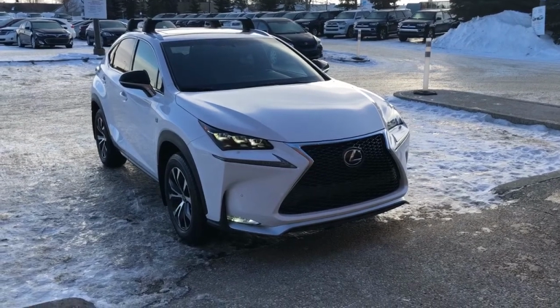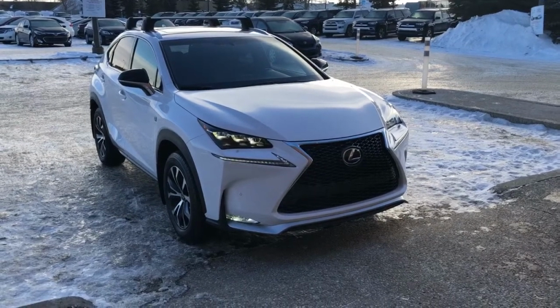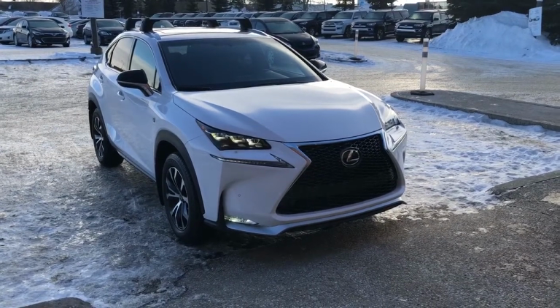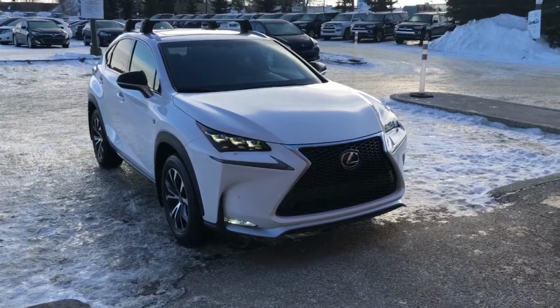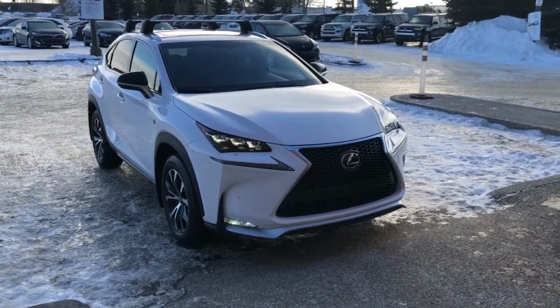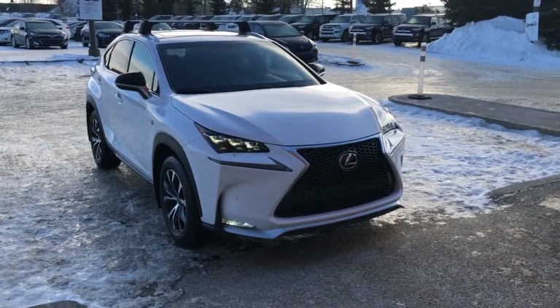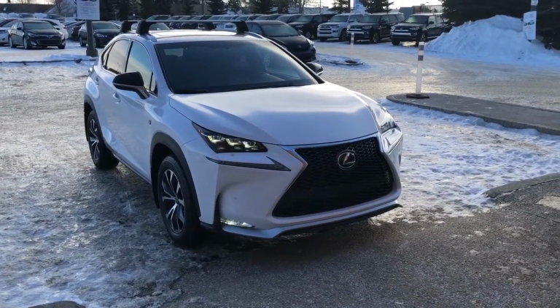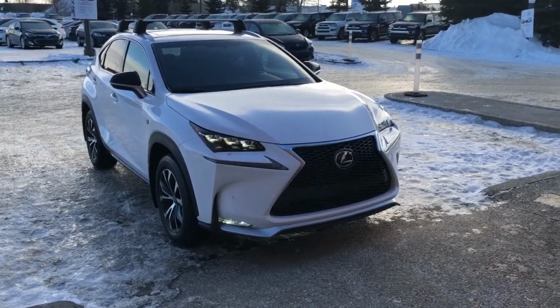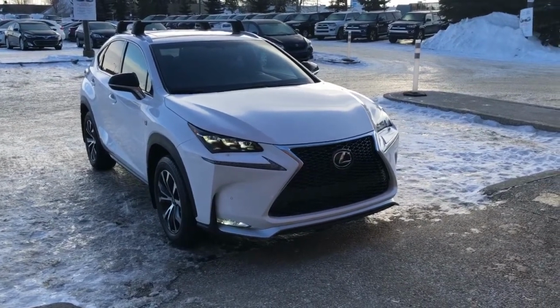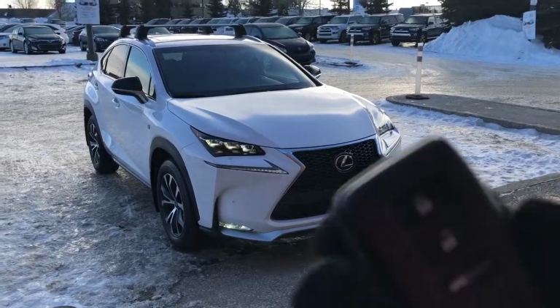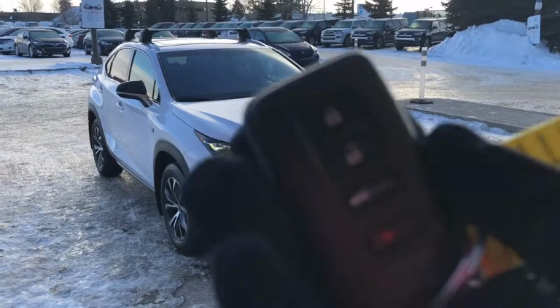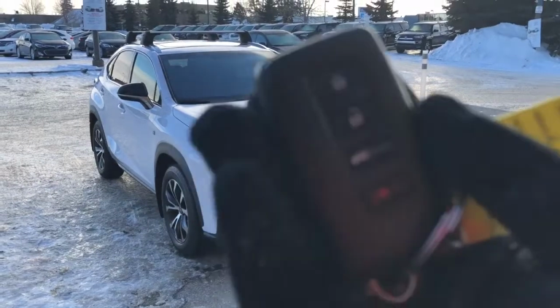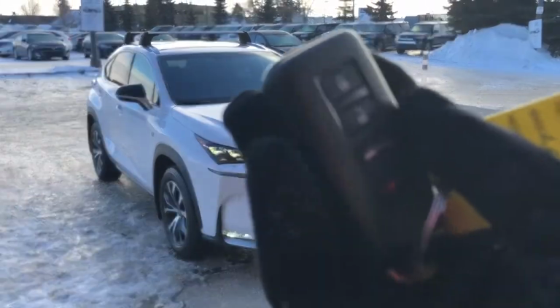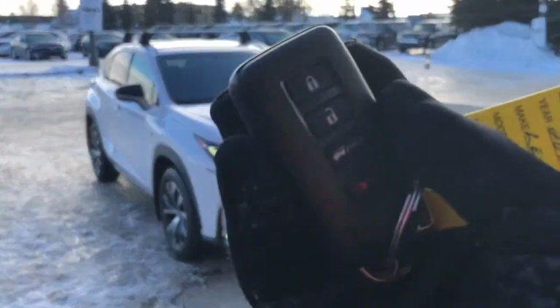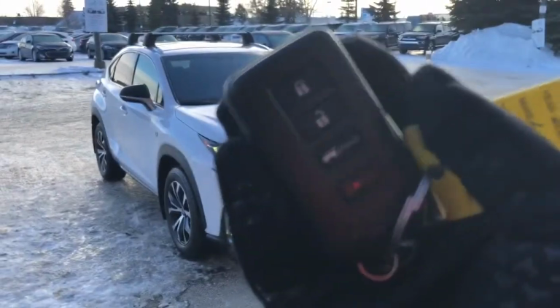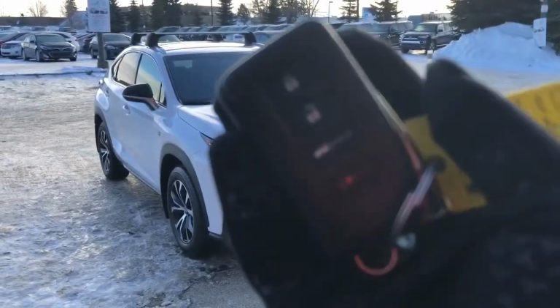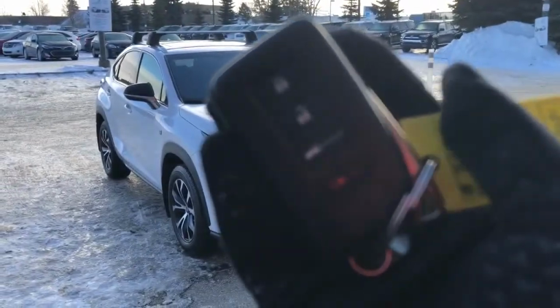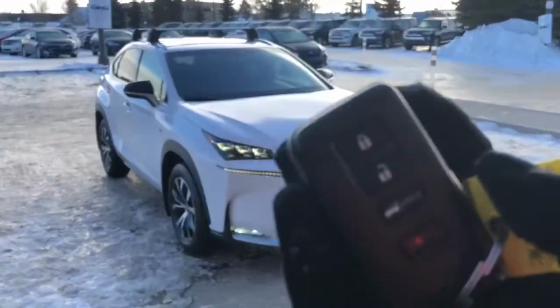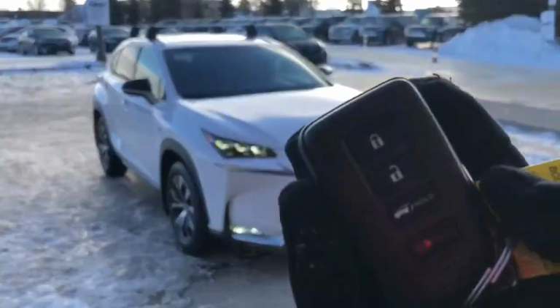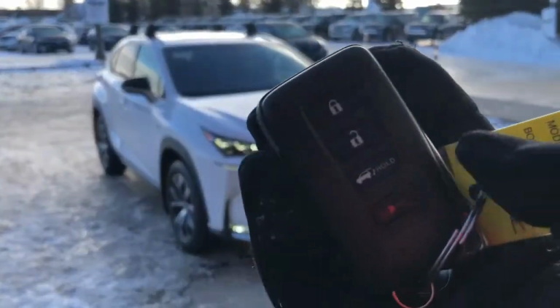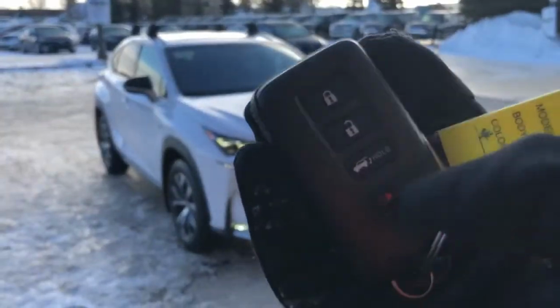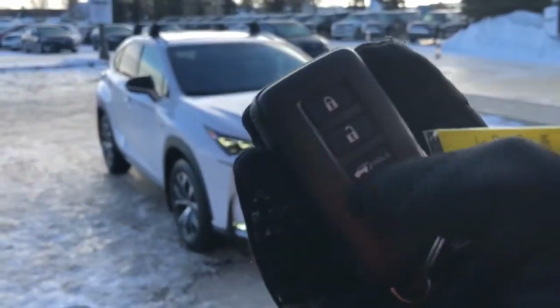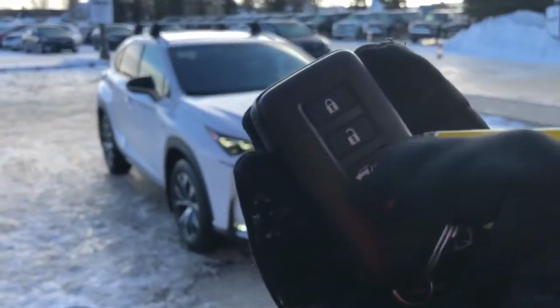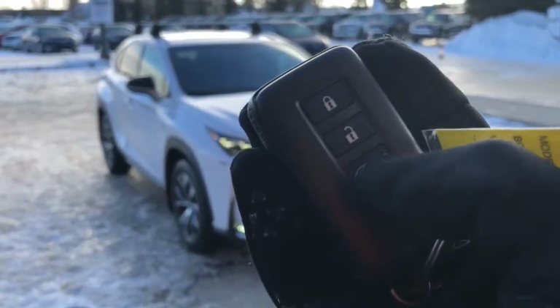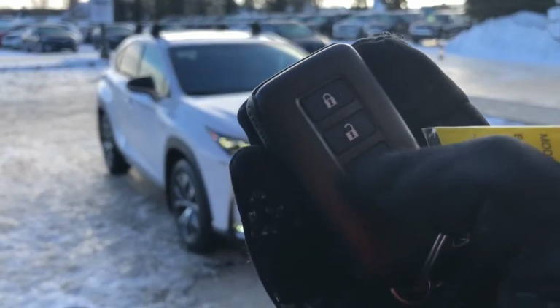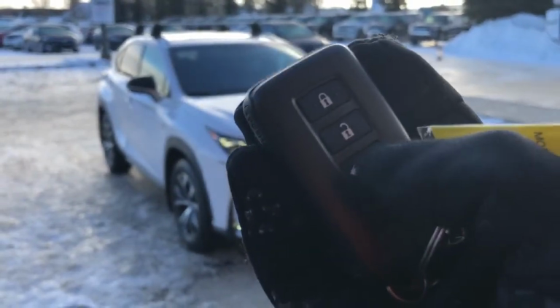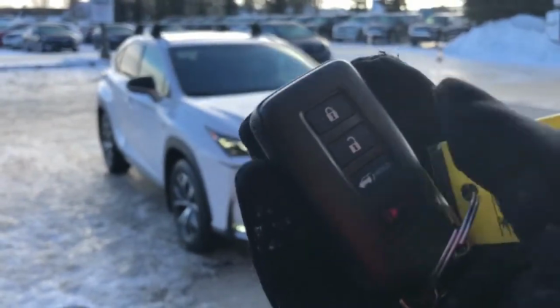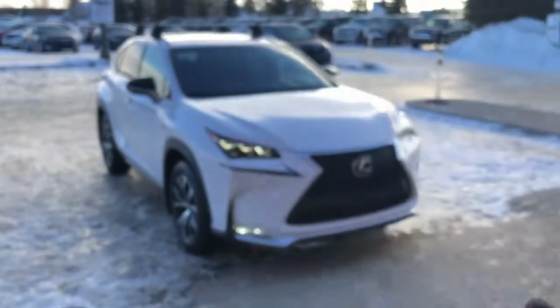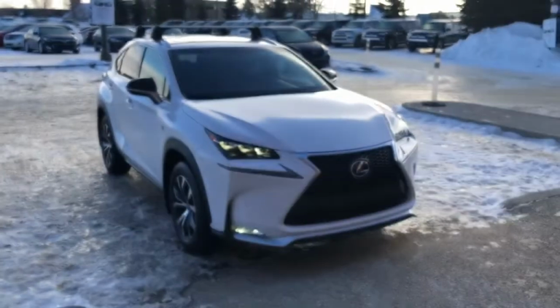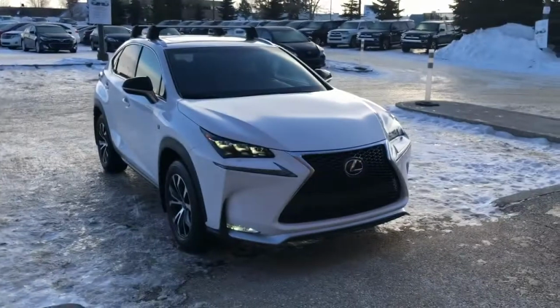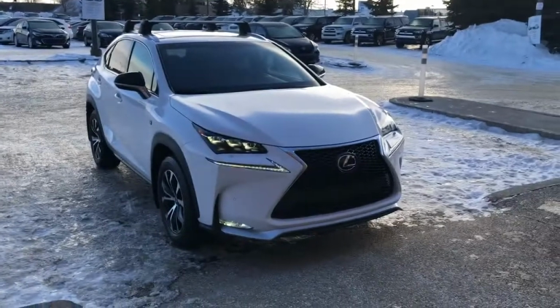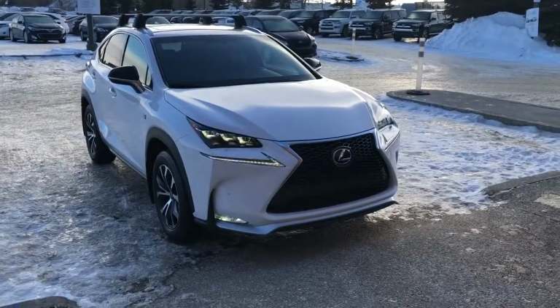This is the unit. It comes with two sets of keys for keyless entry, push button start, and you can also use the button right here to activate your power tailgate.